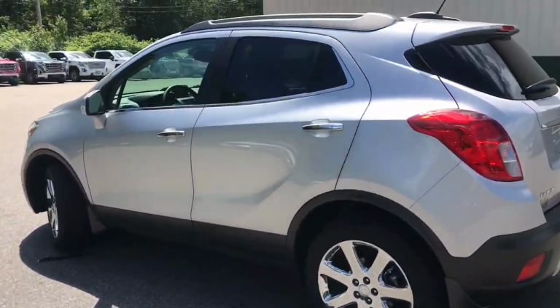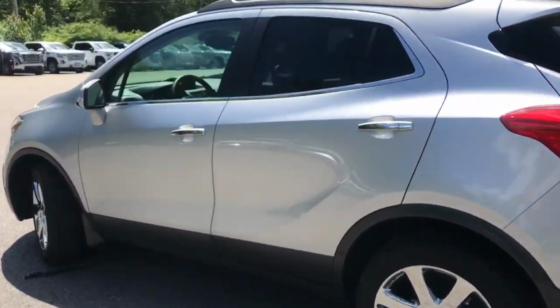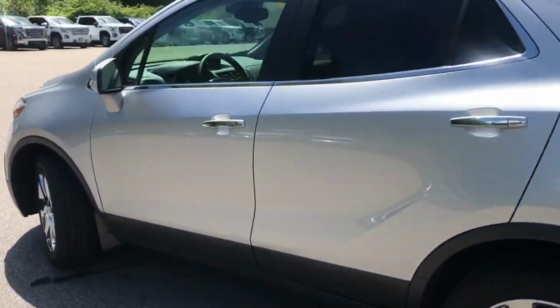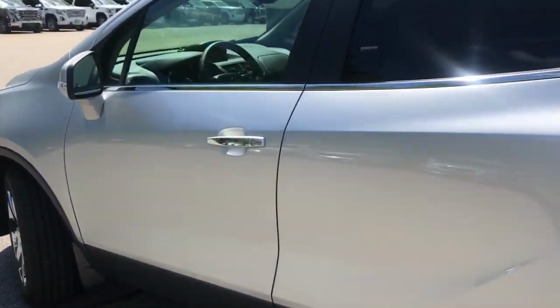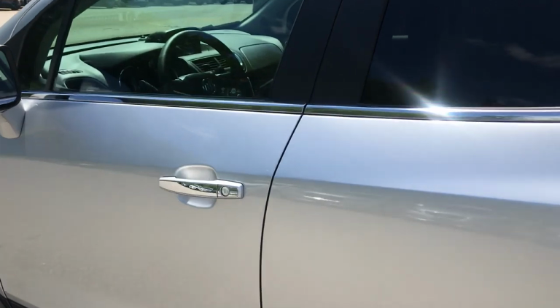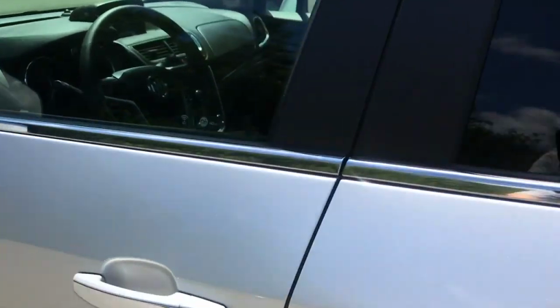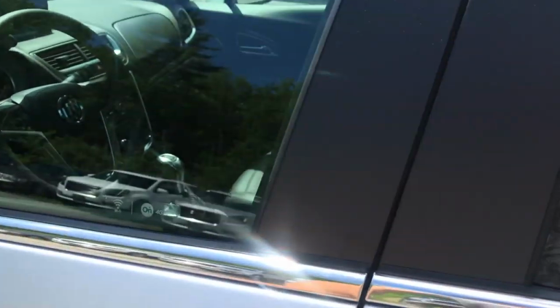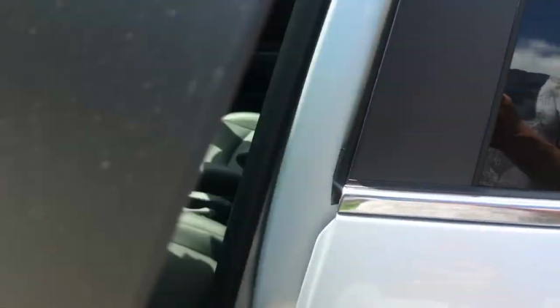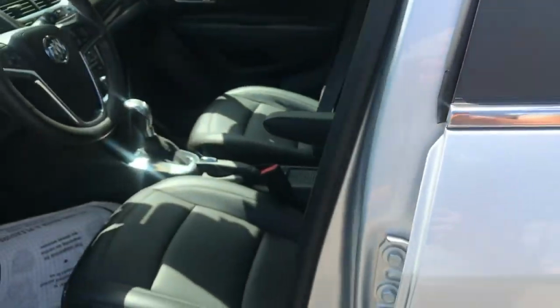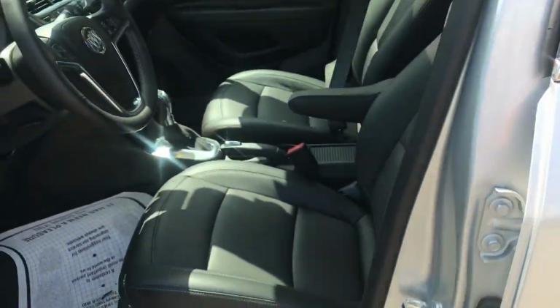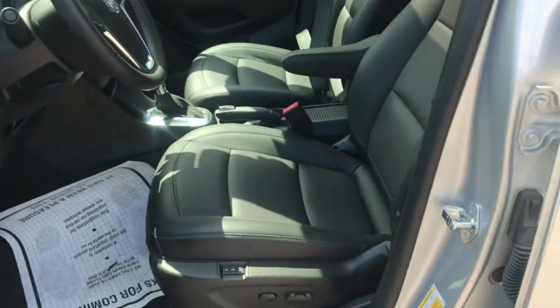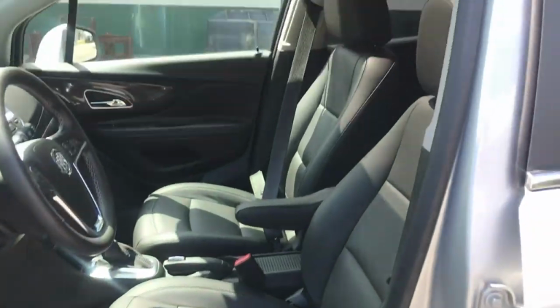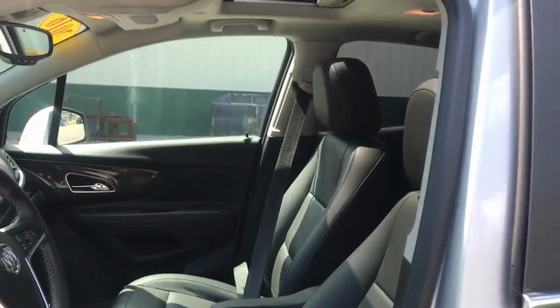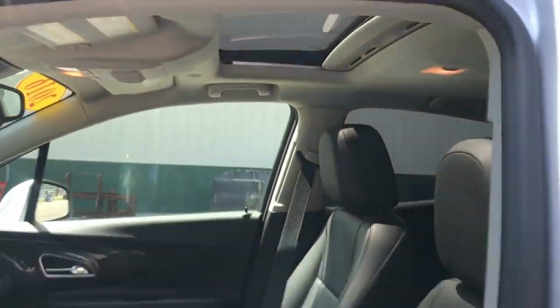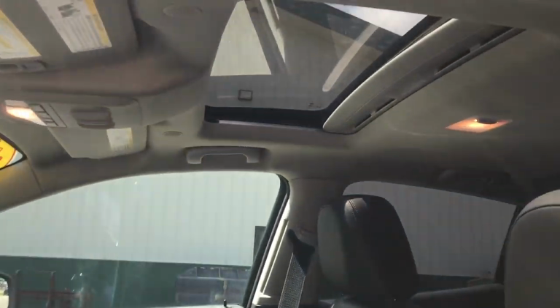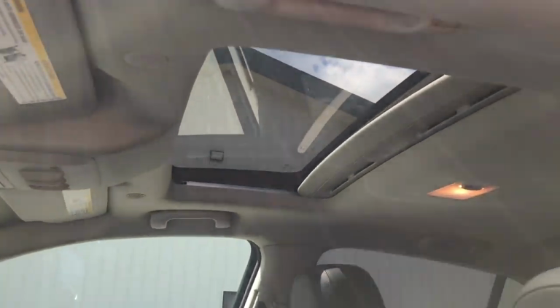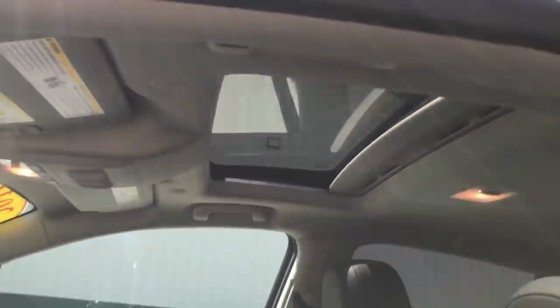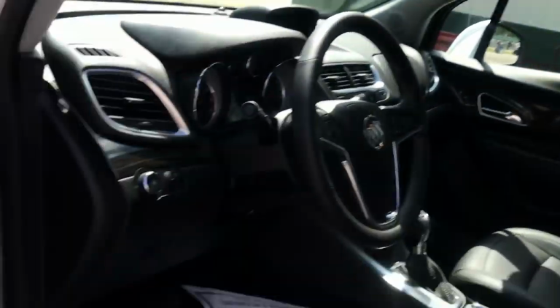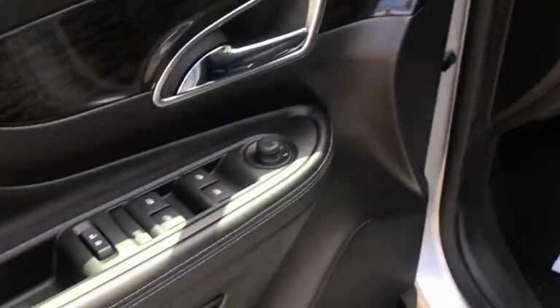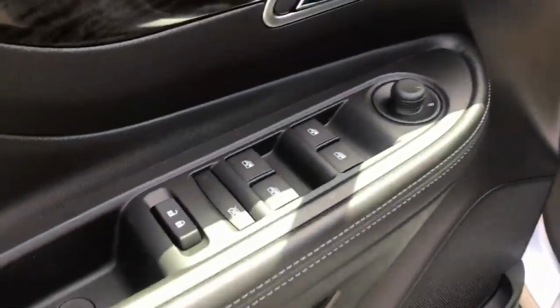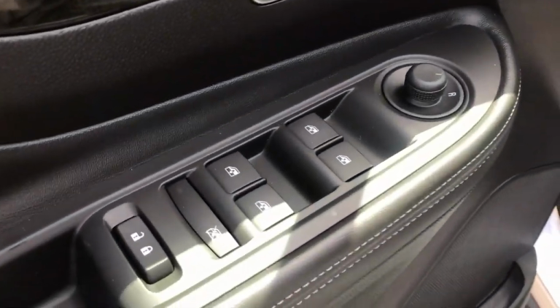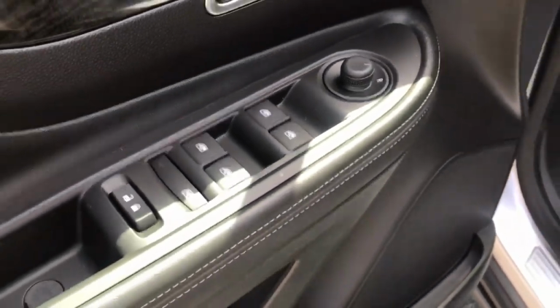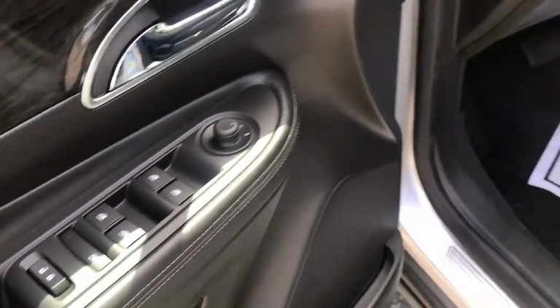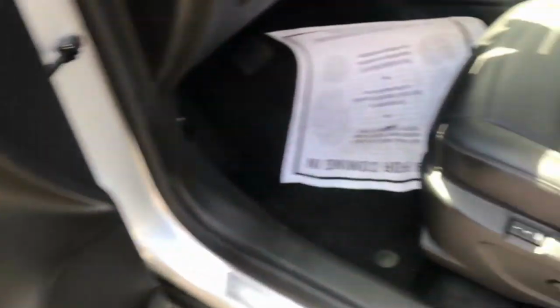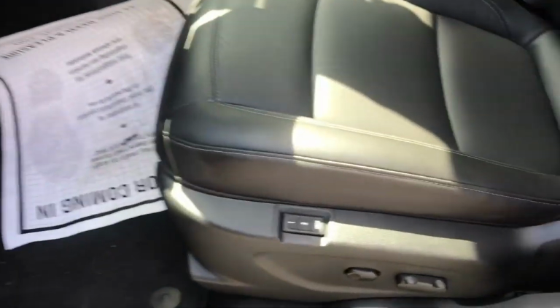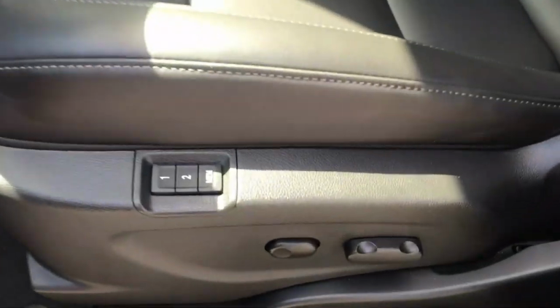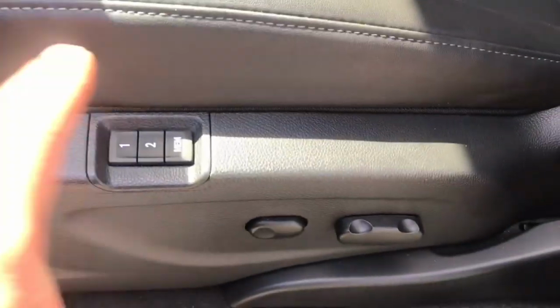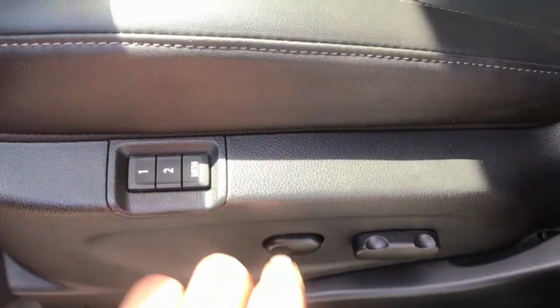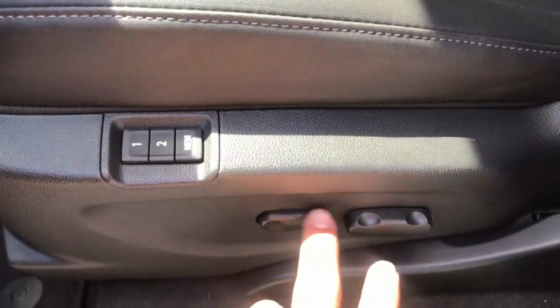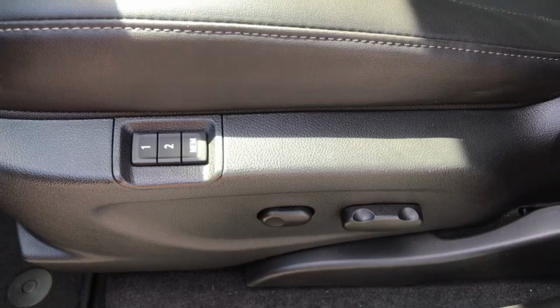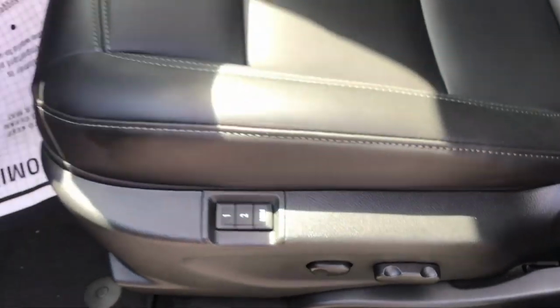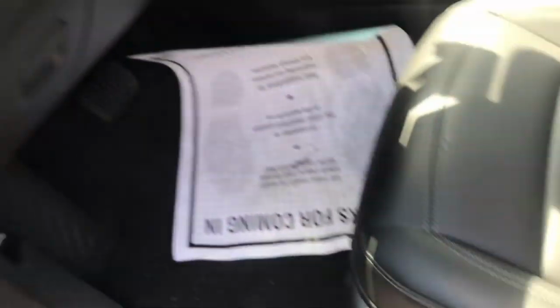Go ahead and take a look at the interior here. You can see you've got your black leather interior, got your power sunroof from the top. Driver door here, you've got your power windows, mirrors, and locks. You've also got your memory settings here, and your power driver seat controls down there.